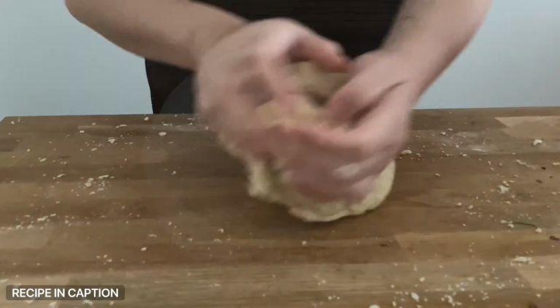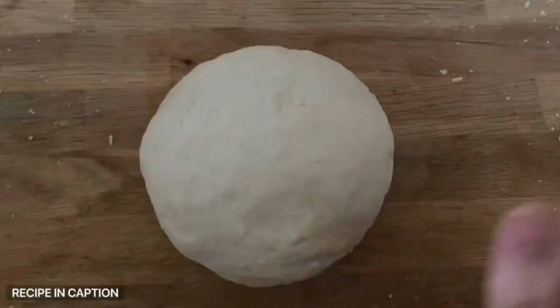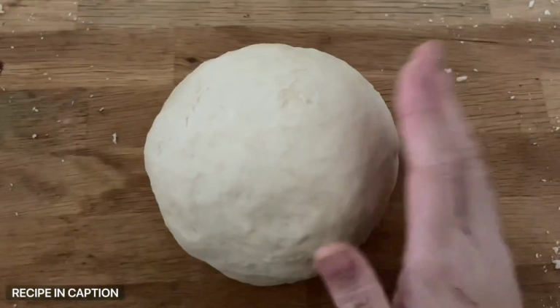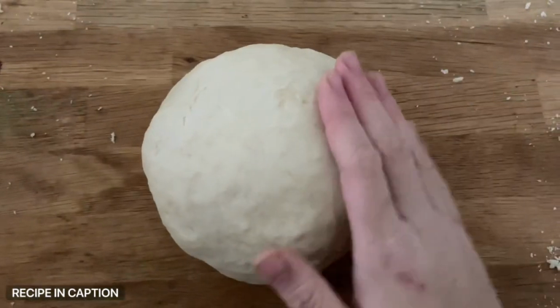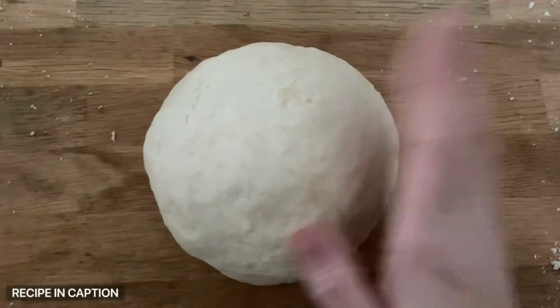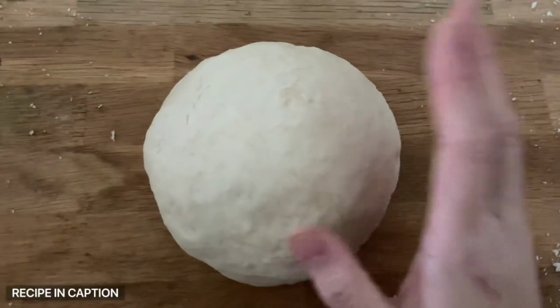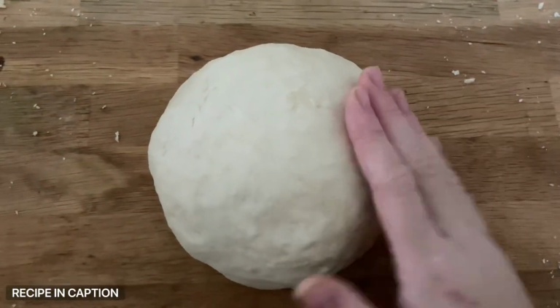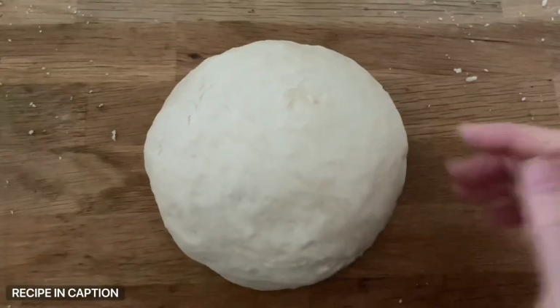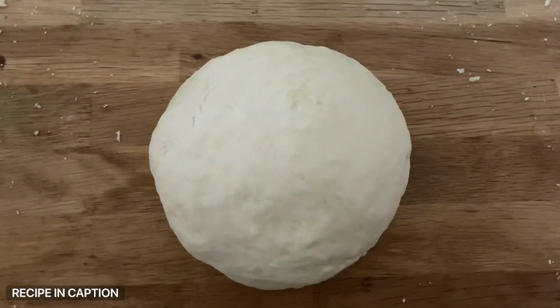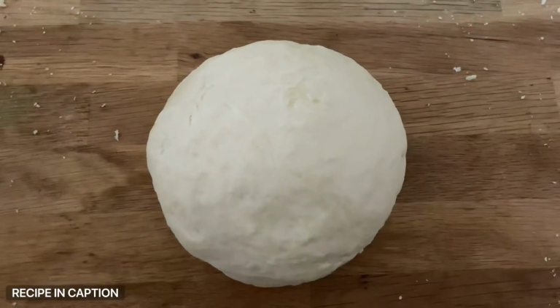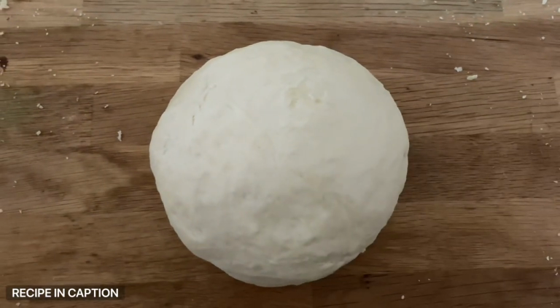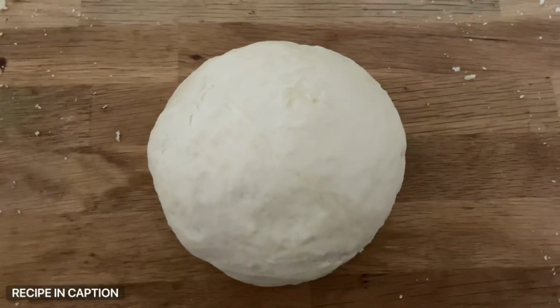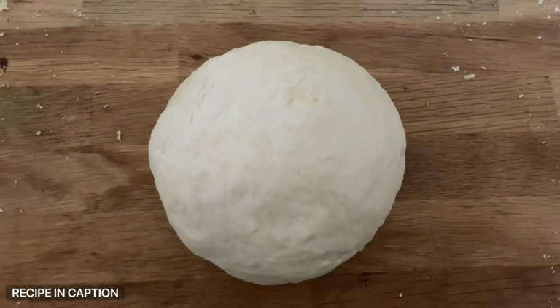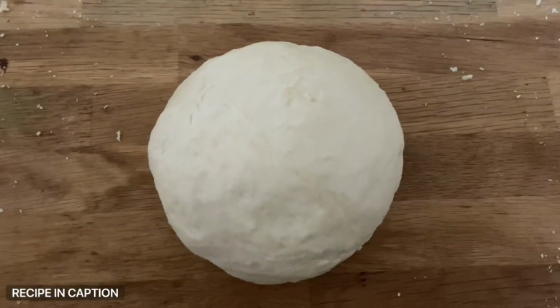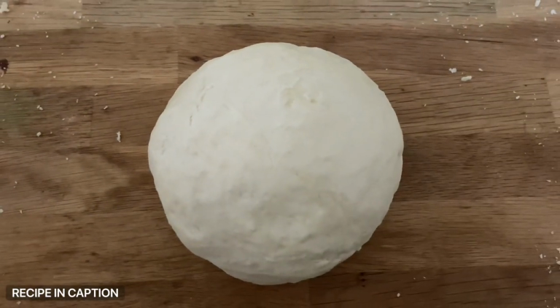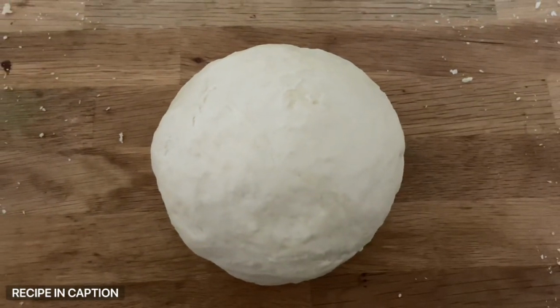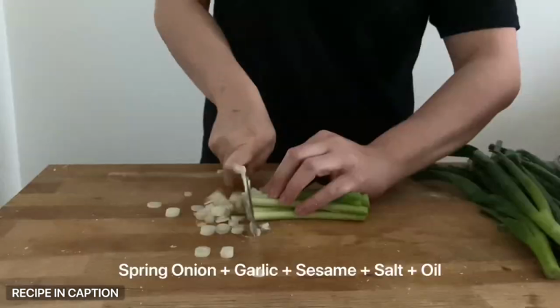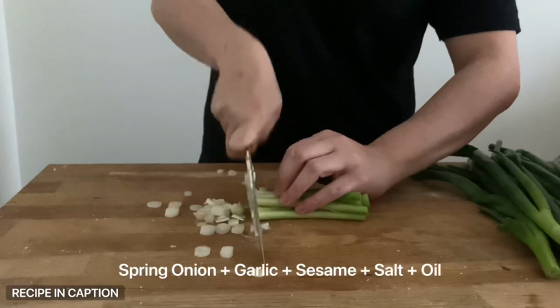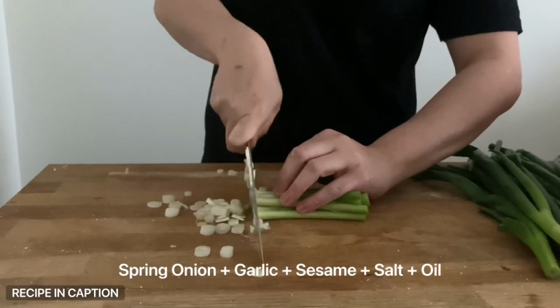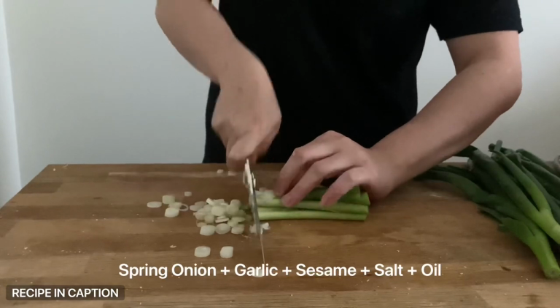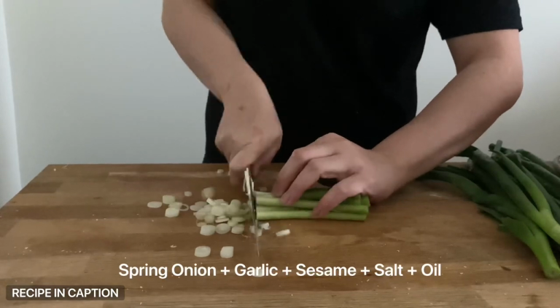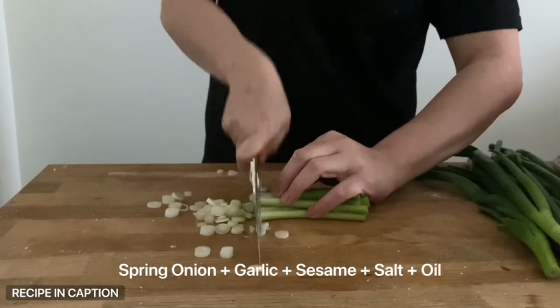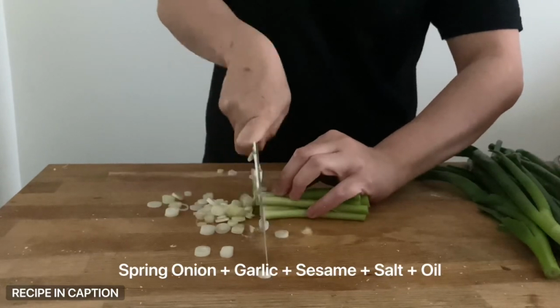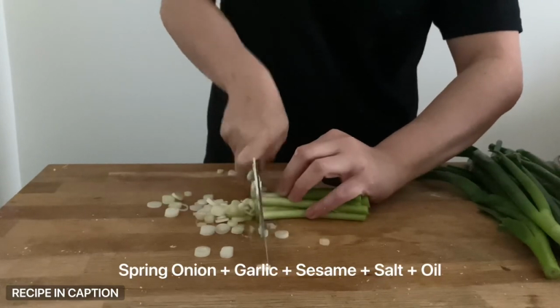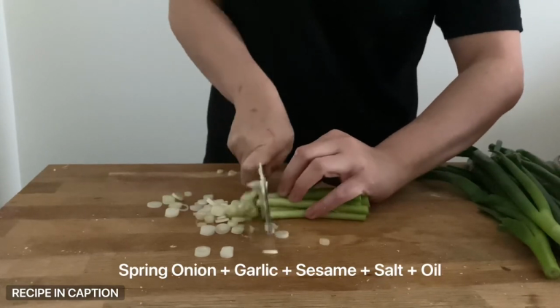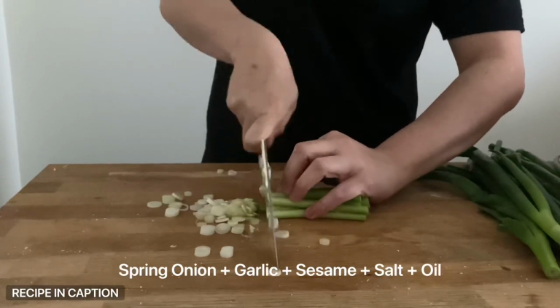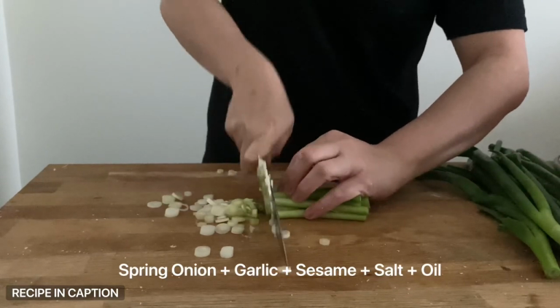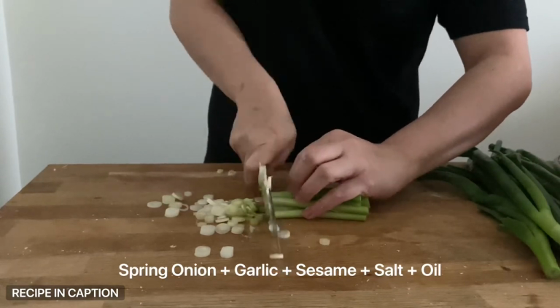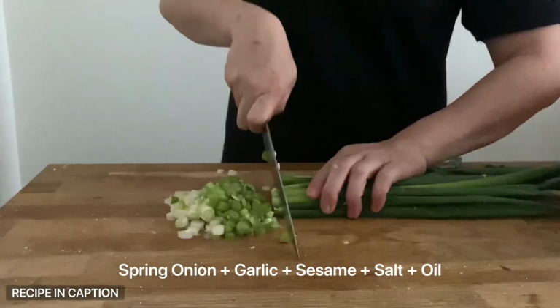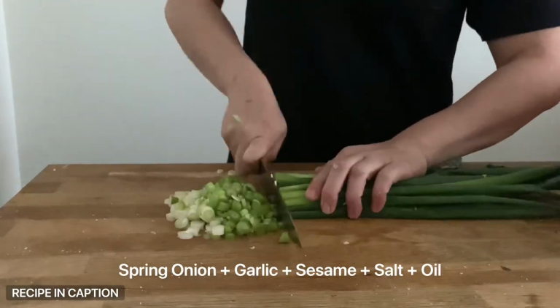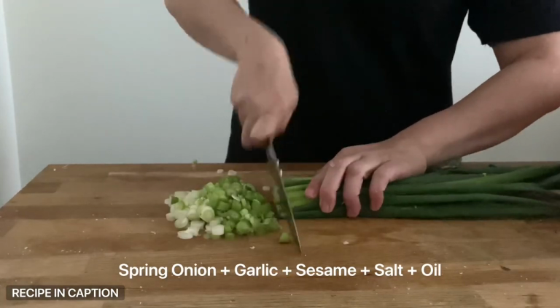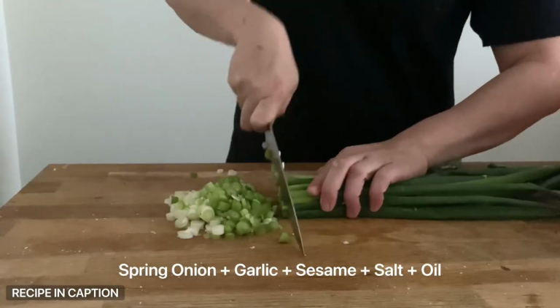Pour it out onto a surface and knead for a good 10 minutes steadily until the dough is soft, smooth, and pliable. Roll it into a tight little ball, get it into a lightly greased bowl, cover with a tea towel and let it rise until it doubles in size. Mine took about two hours.